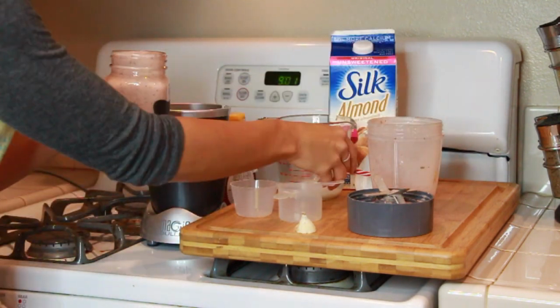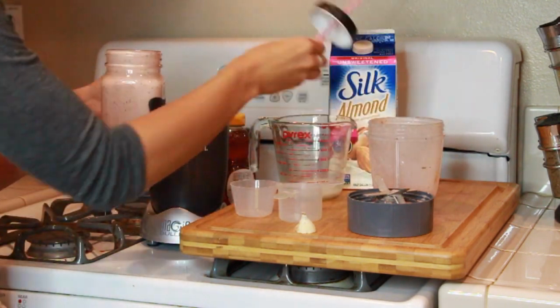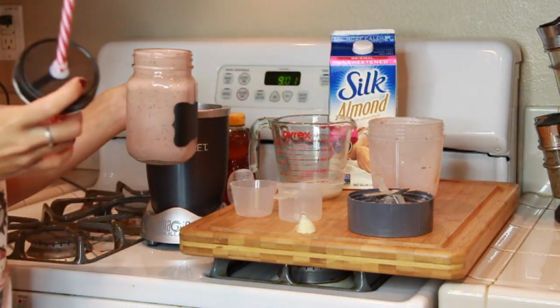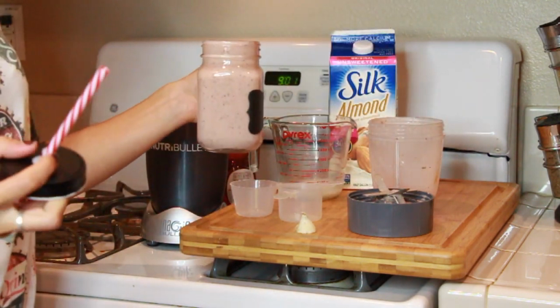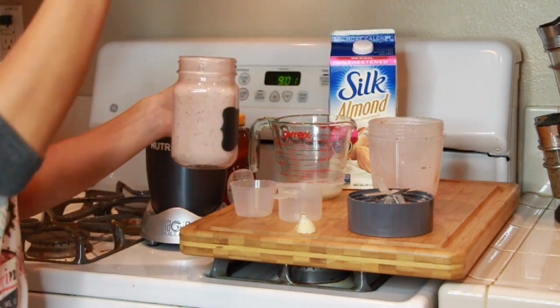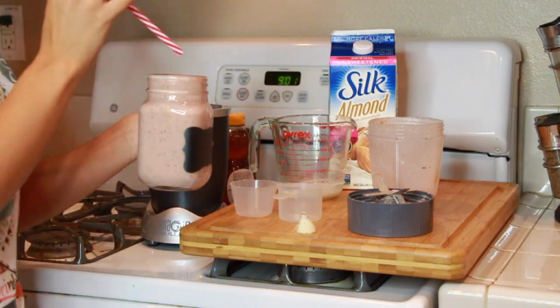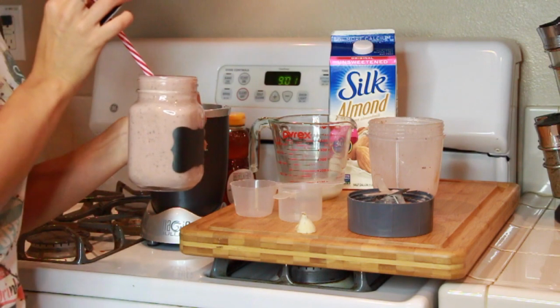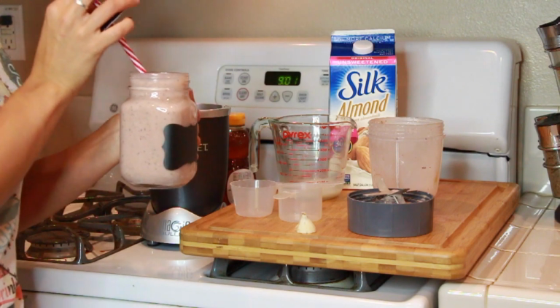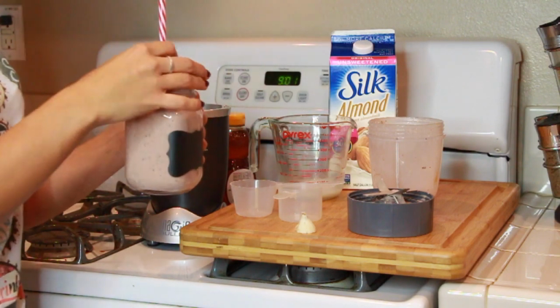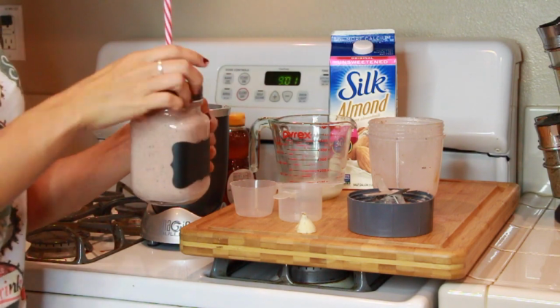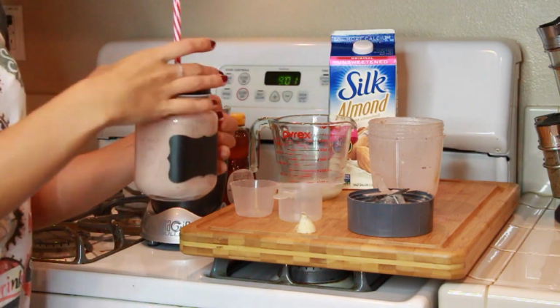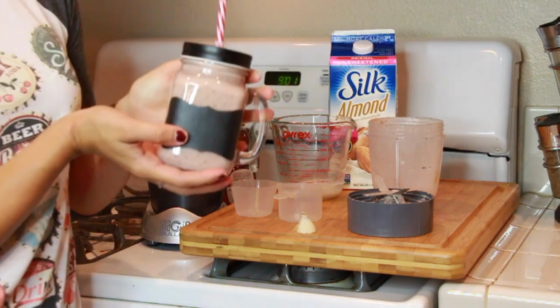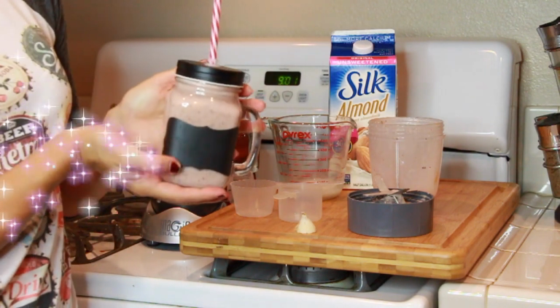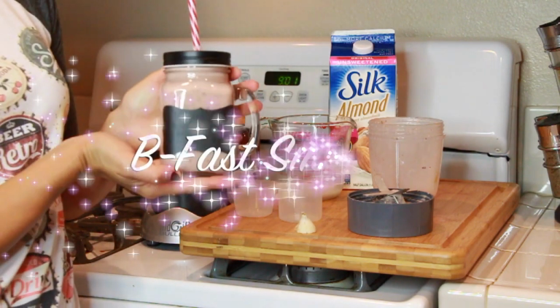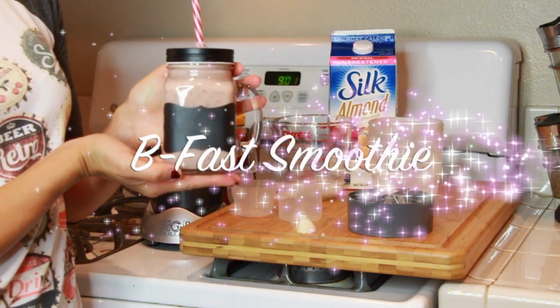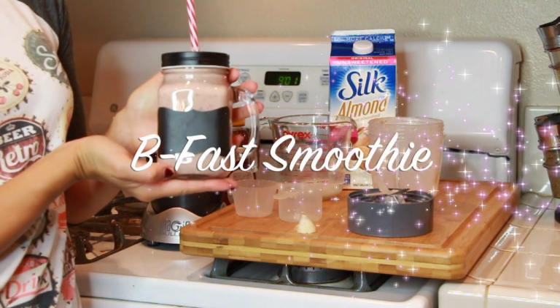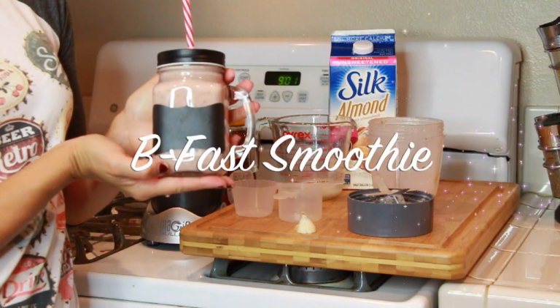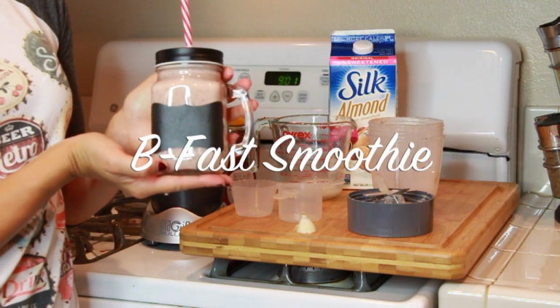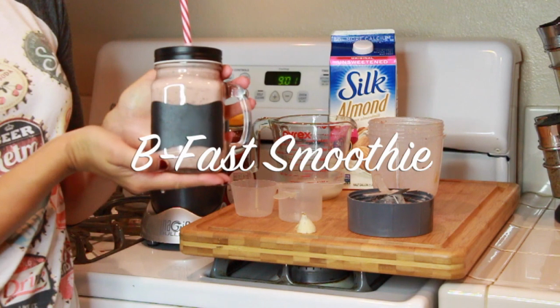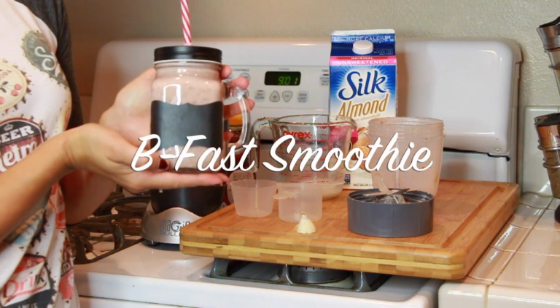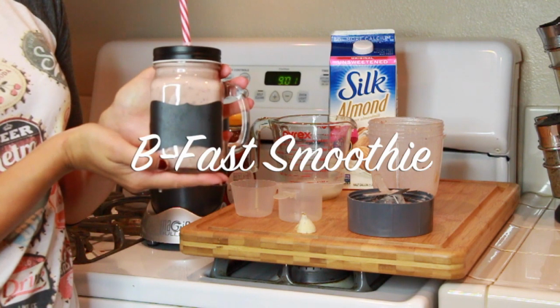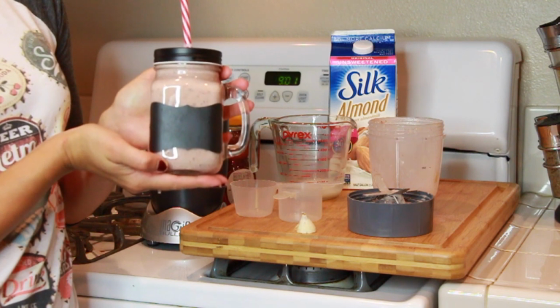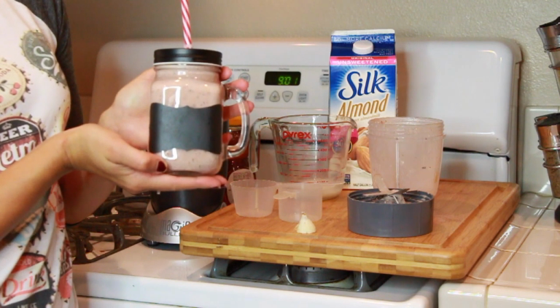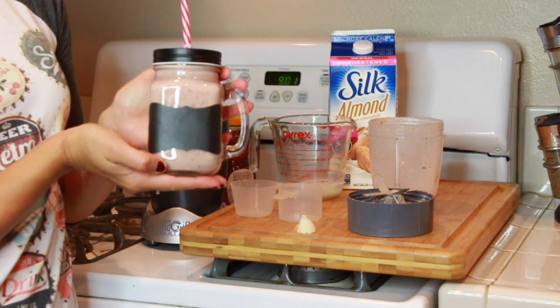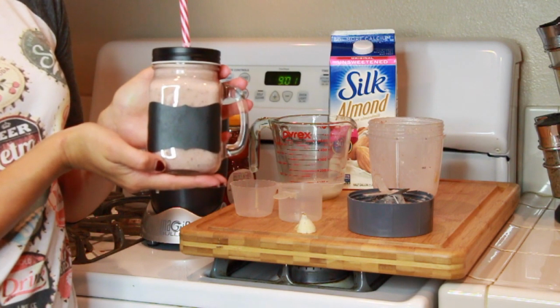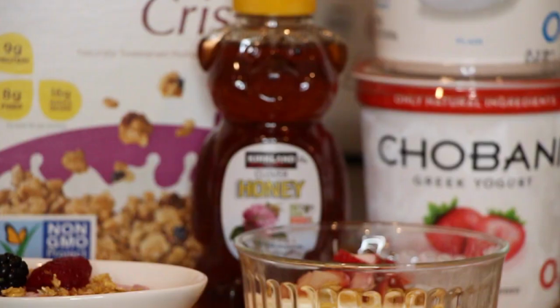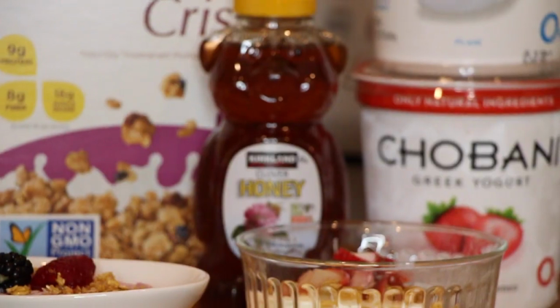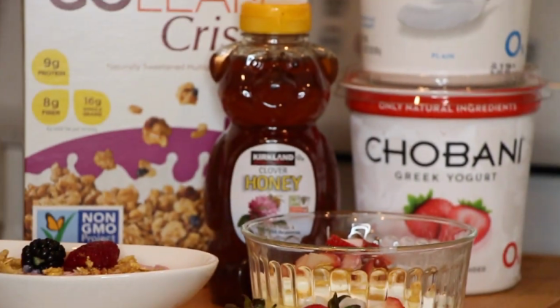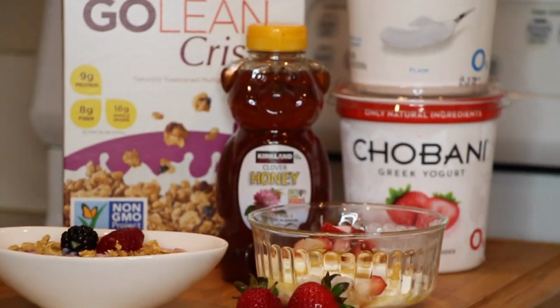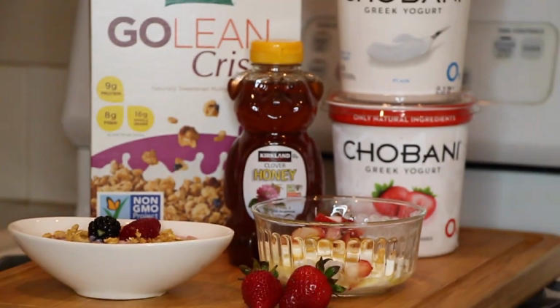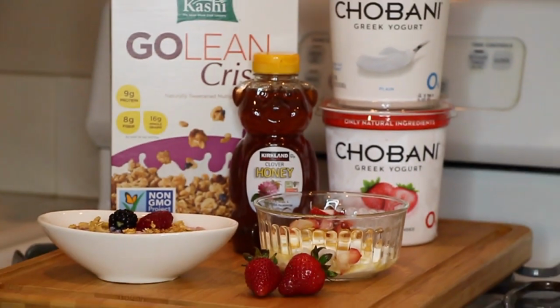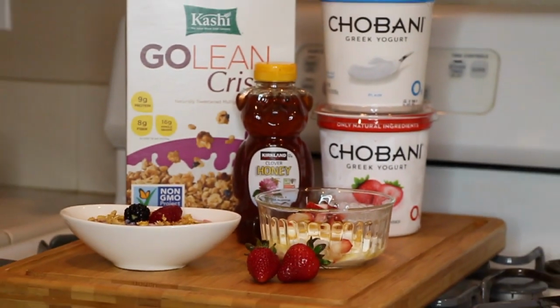Why are you comparing smoothies to chopping up hands? So that completes our breakfast smoothie. It's delicious and it's great for on the go. This next dish is a berry easy yogurt — do you see what I did there, berry?